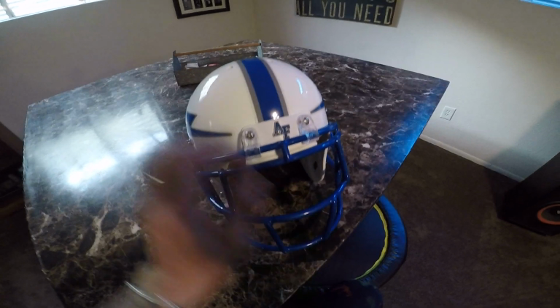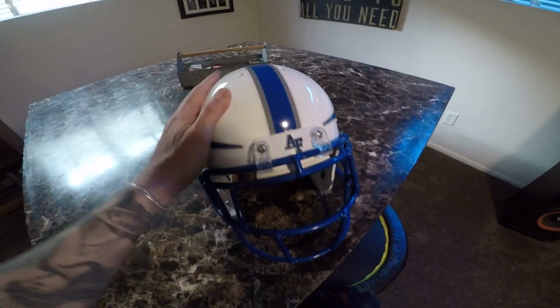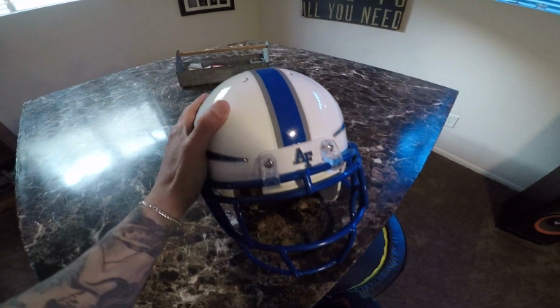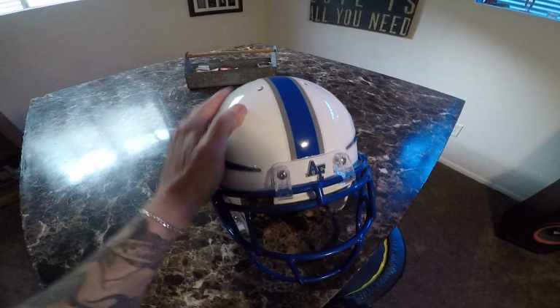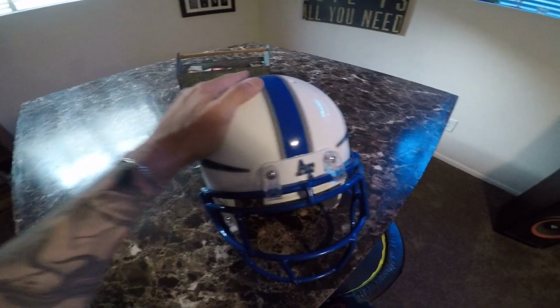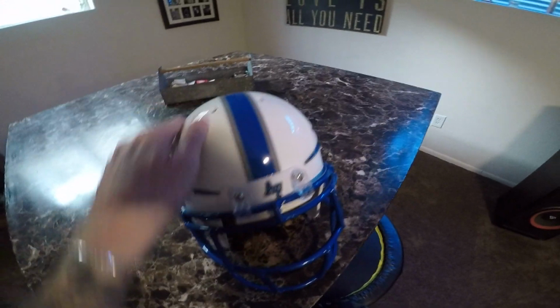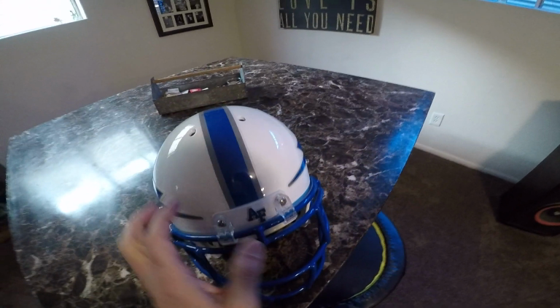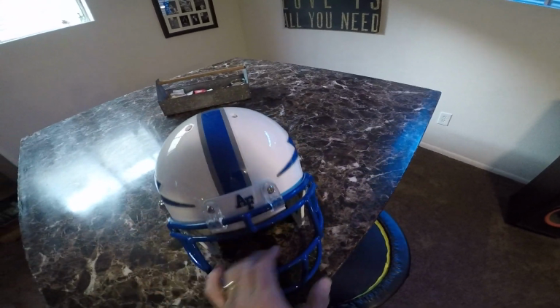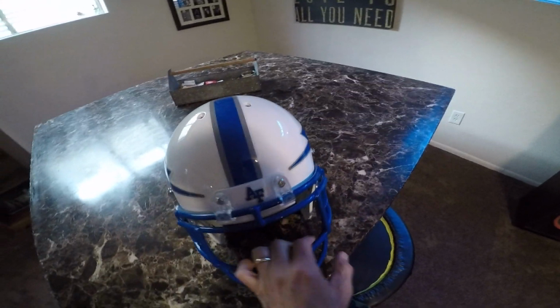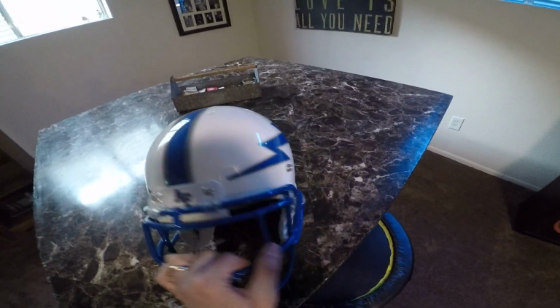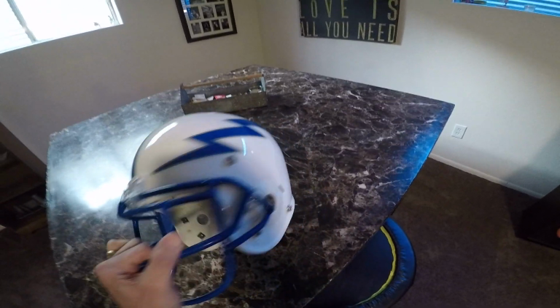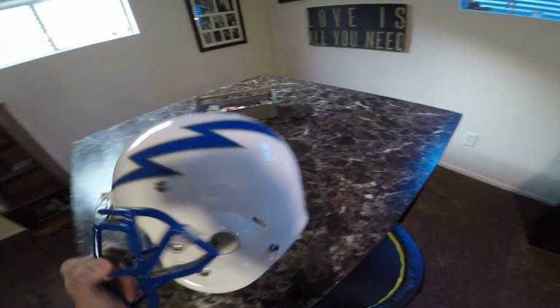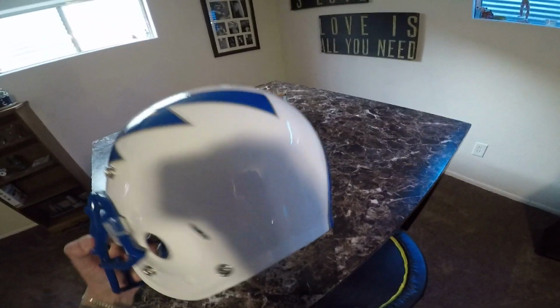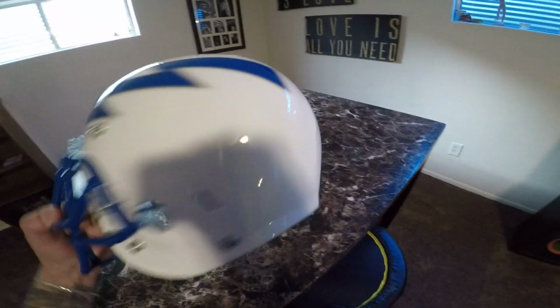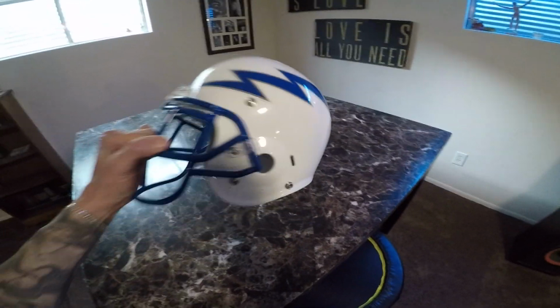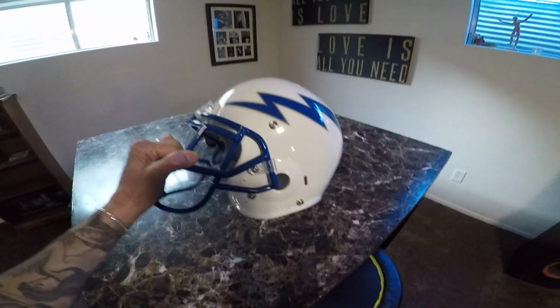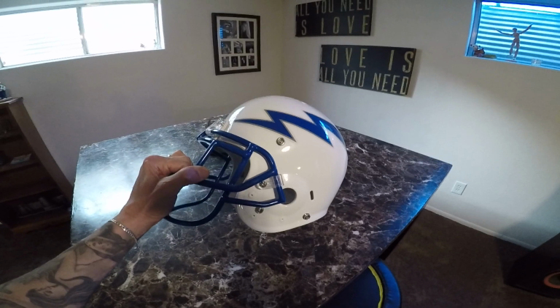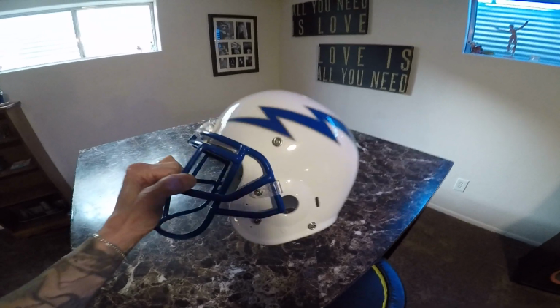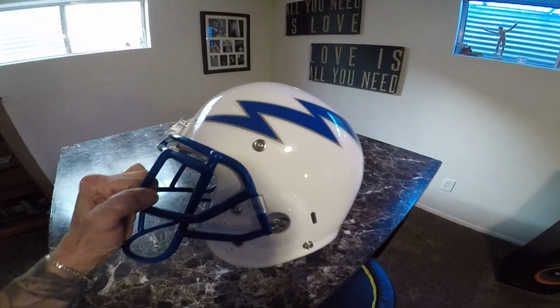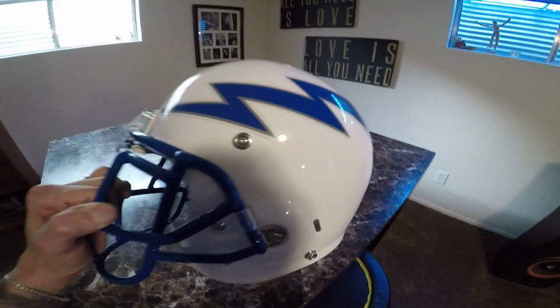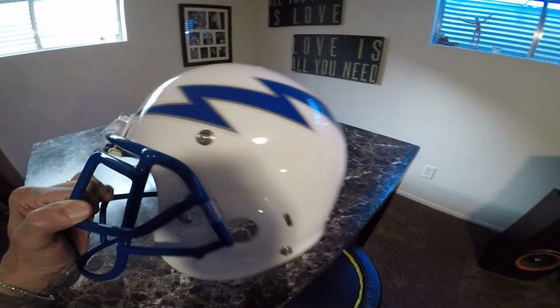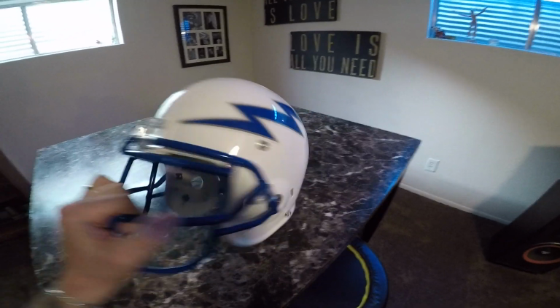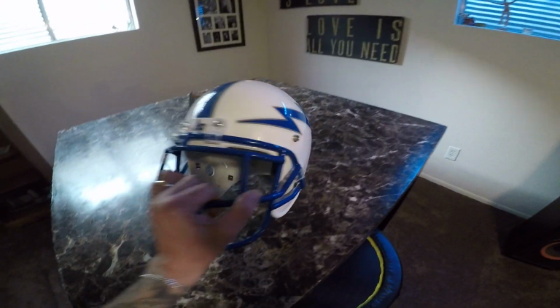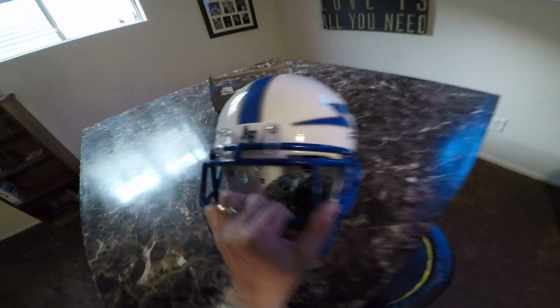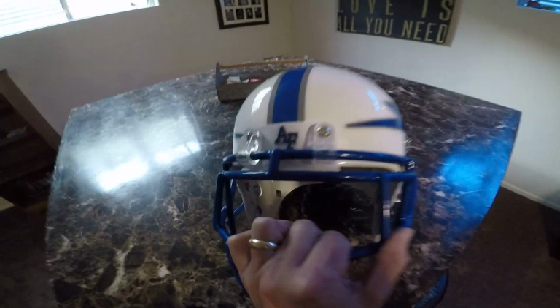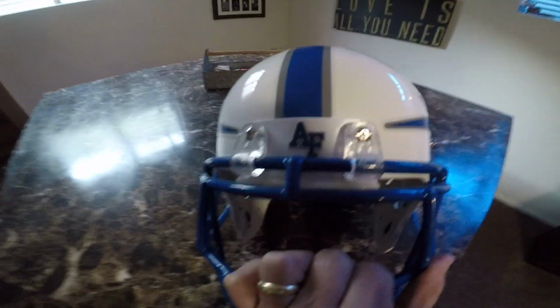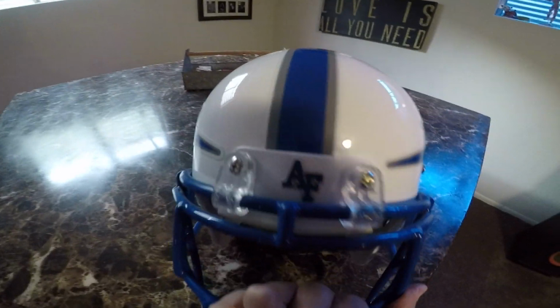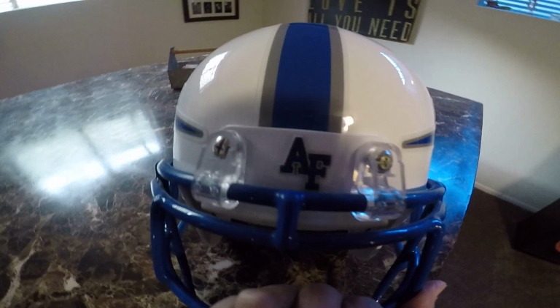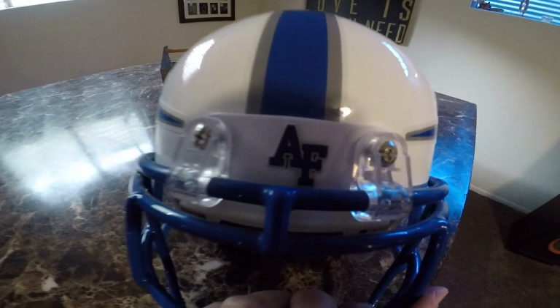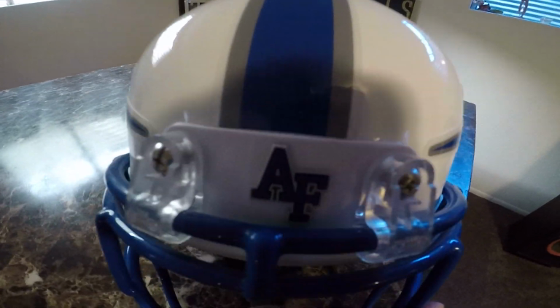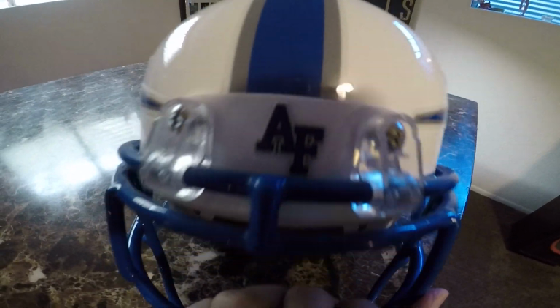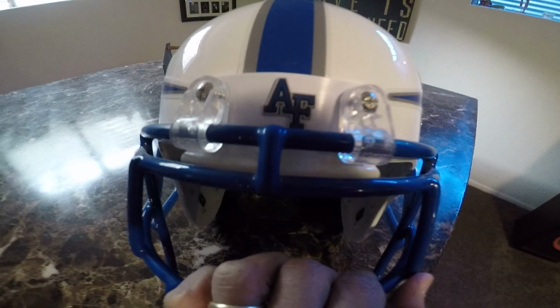It doesn't look like it was worn in a game because there are no scuff marks, but it's the real size. It's beautiful. It has the Air Force logo right there.